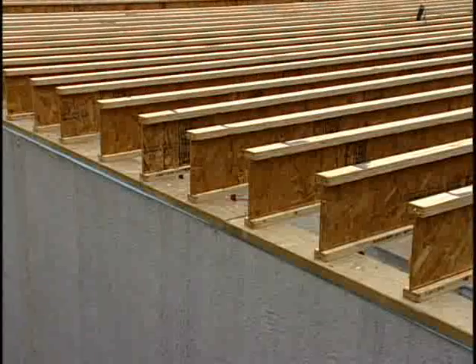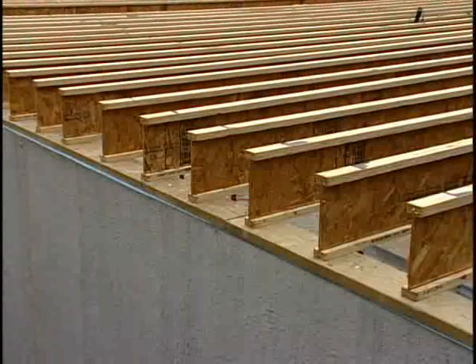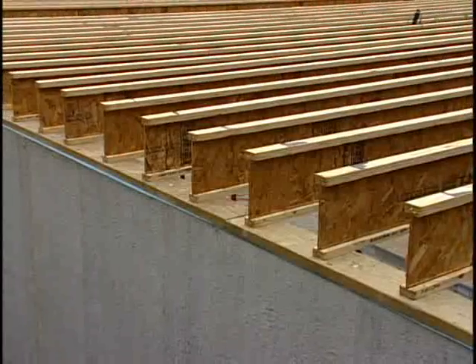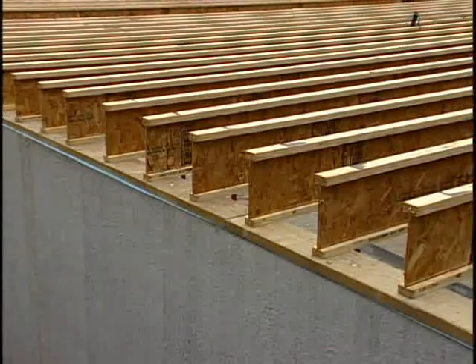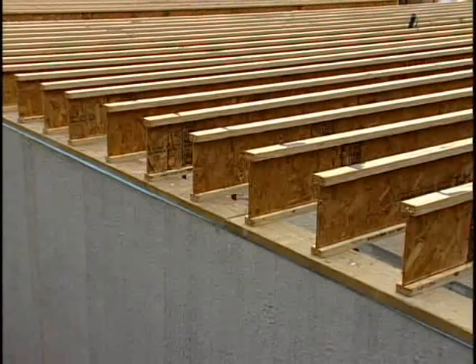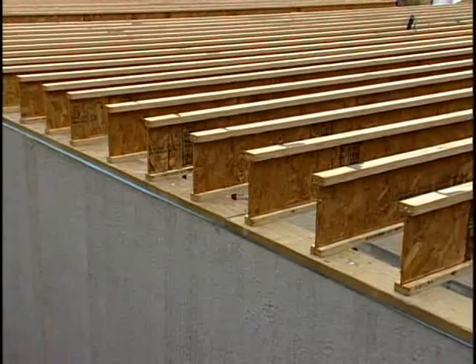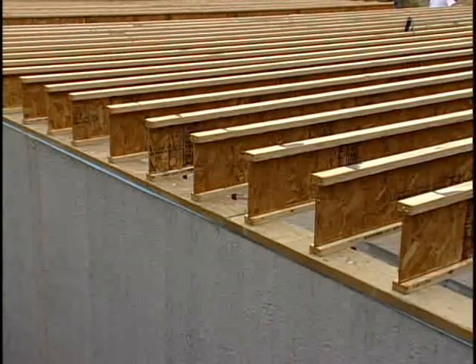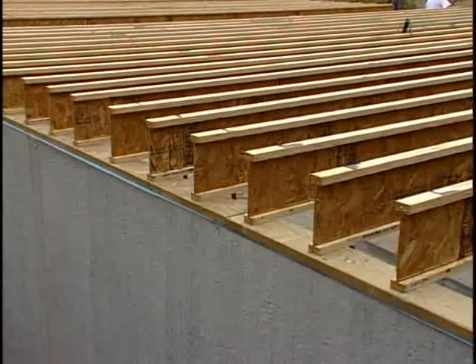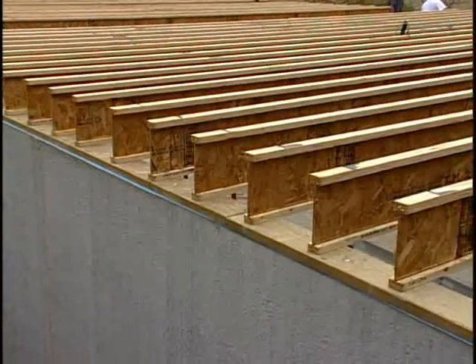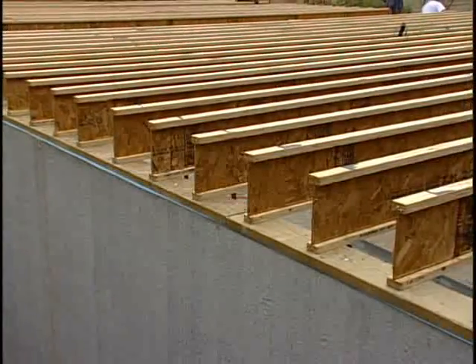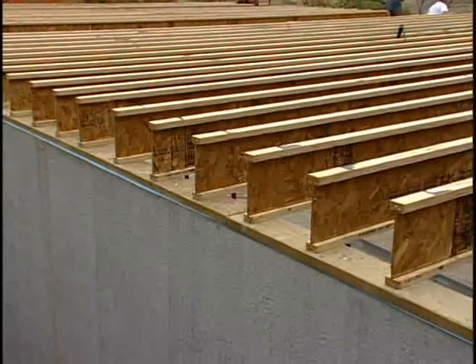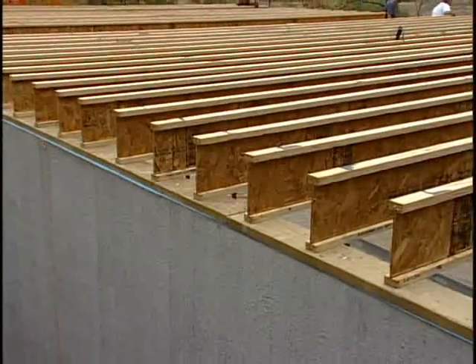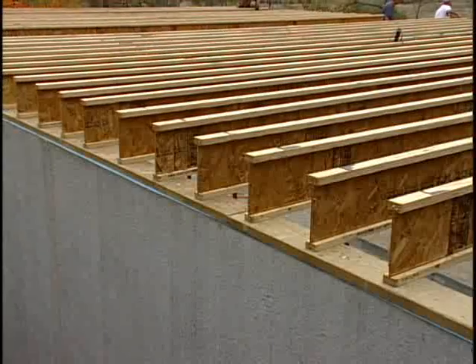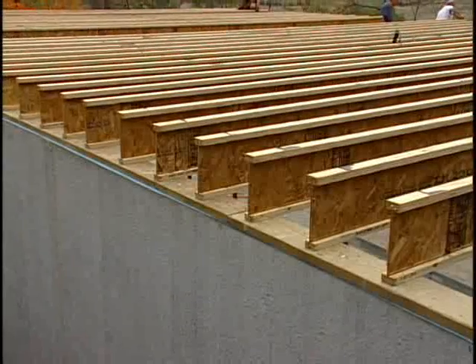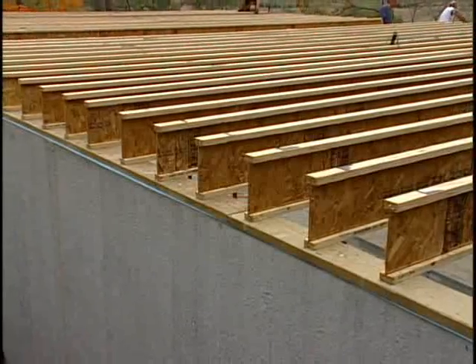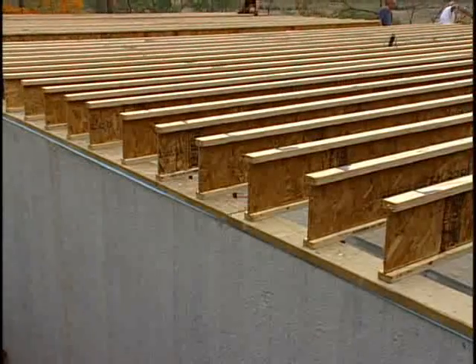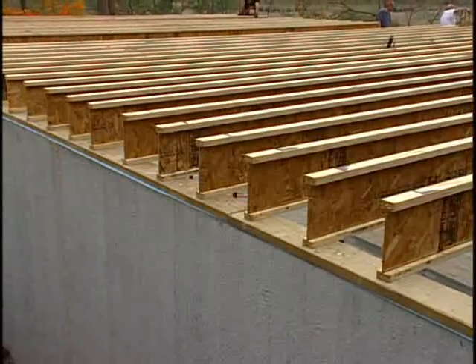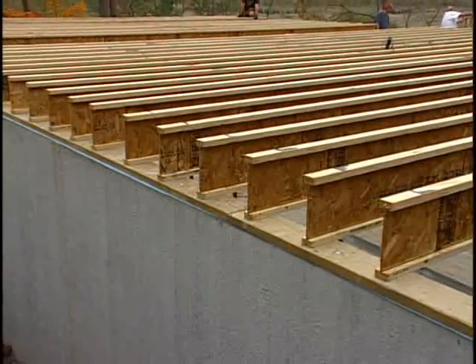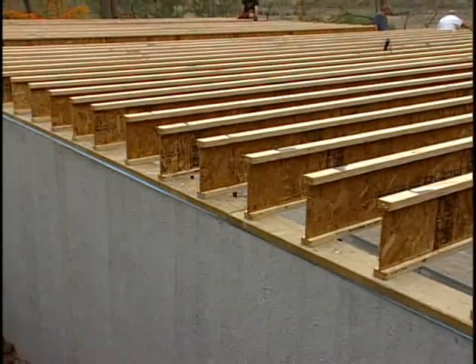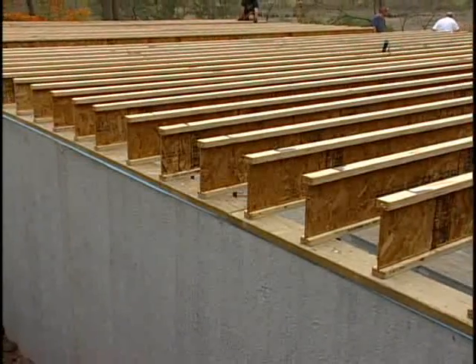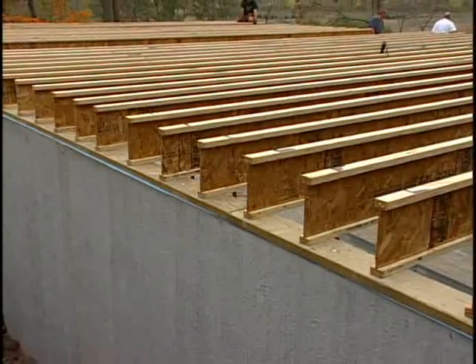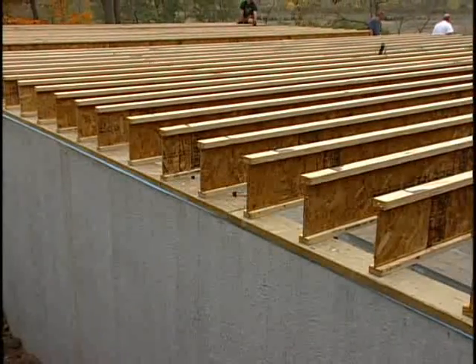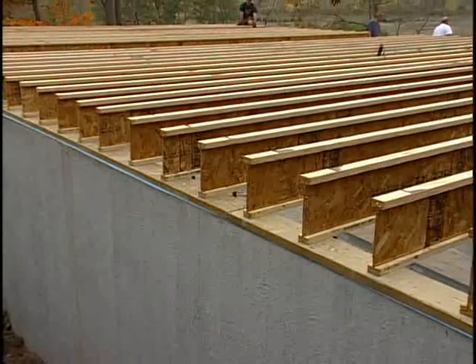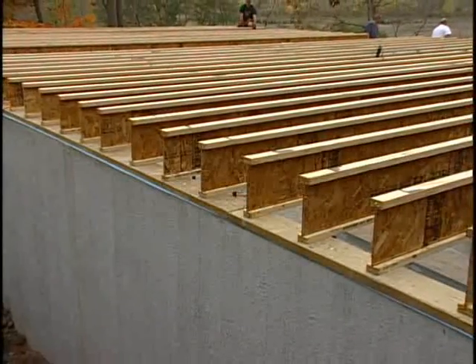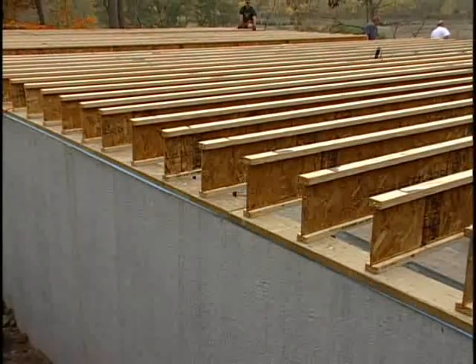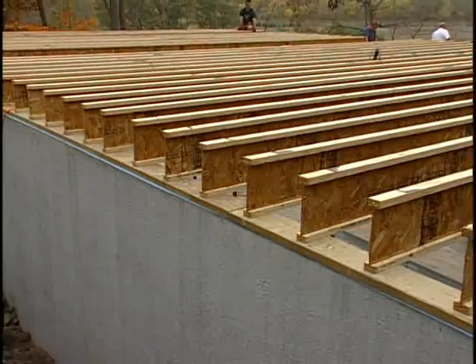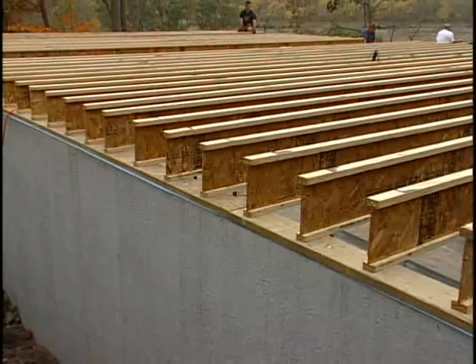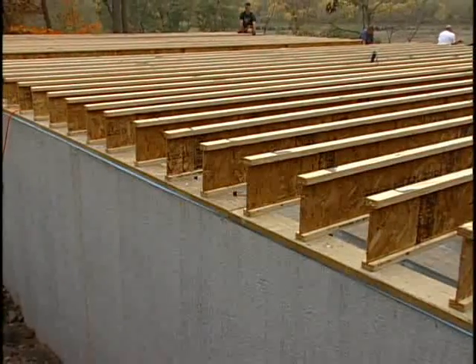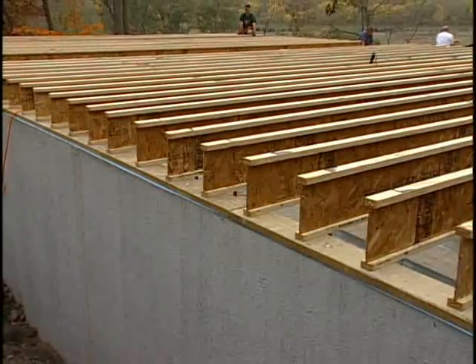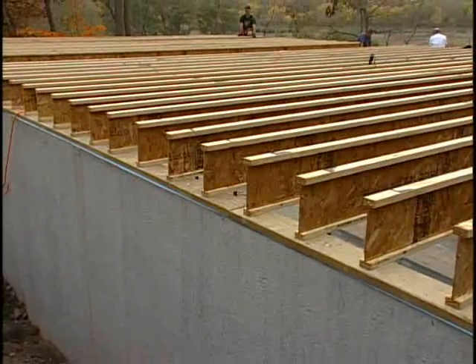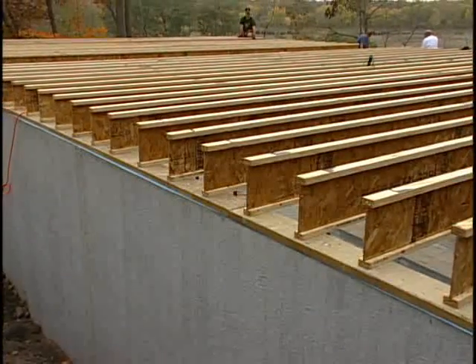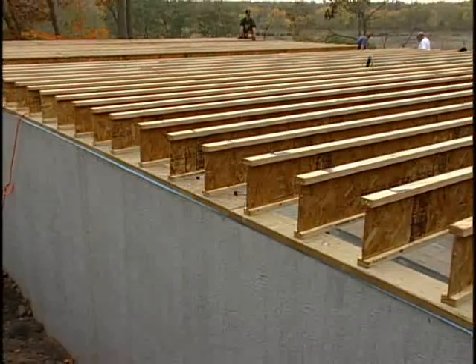The next section will cover the installation of the floor system. If you're building on a slab and do not have a floor system, skip ahead to section 4, which discusses the installation of the wall system.